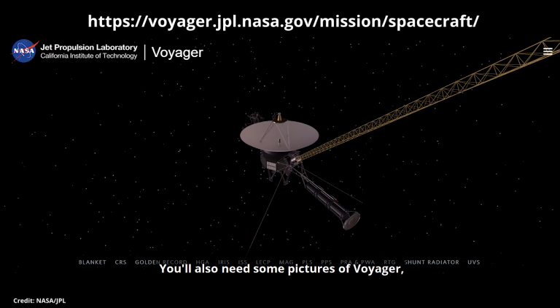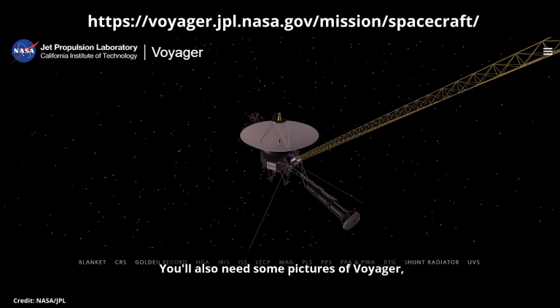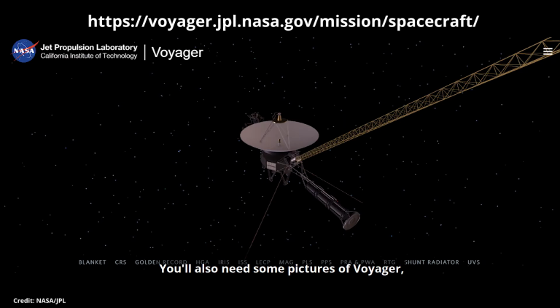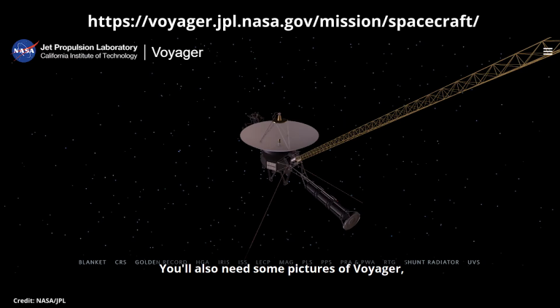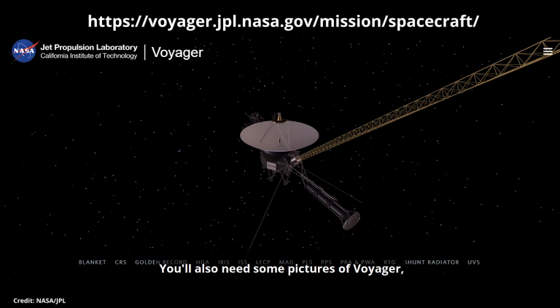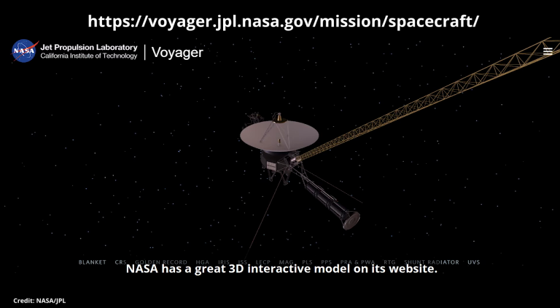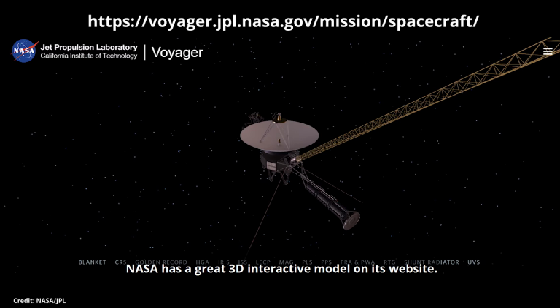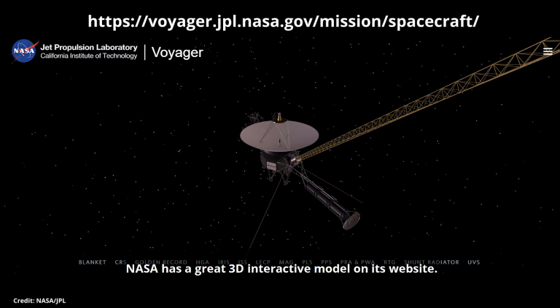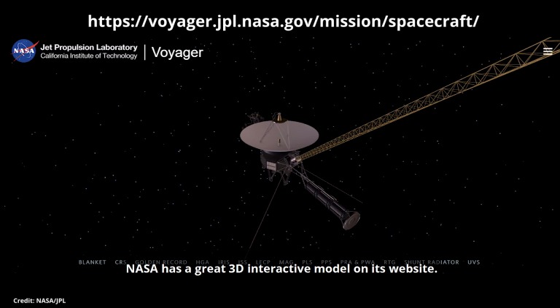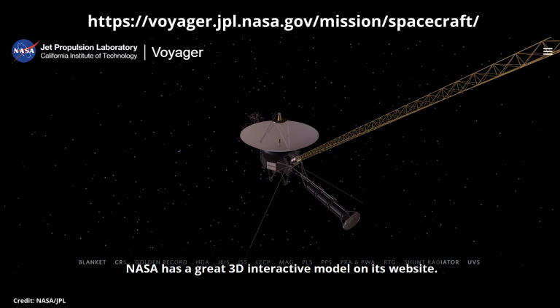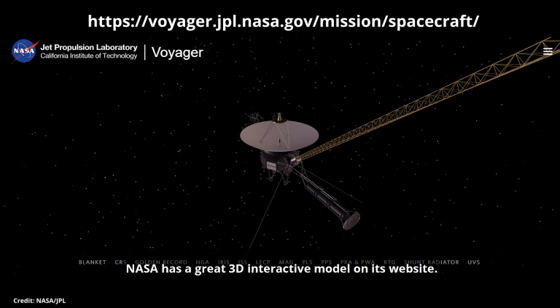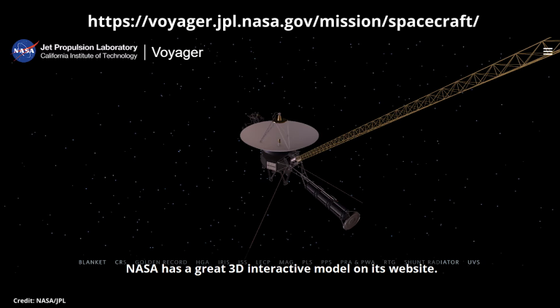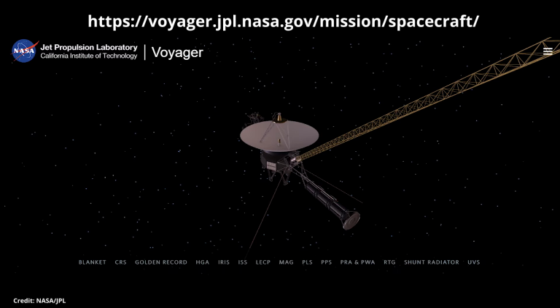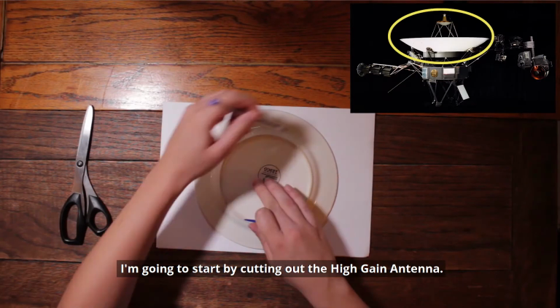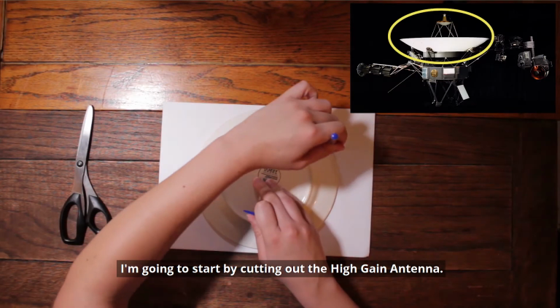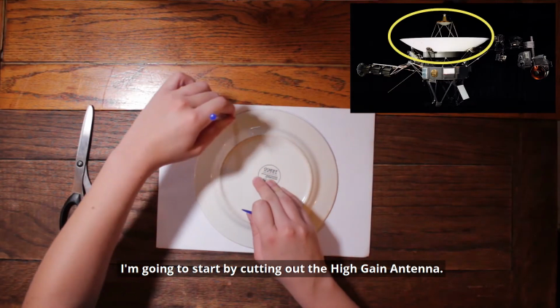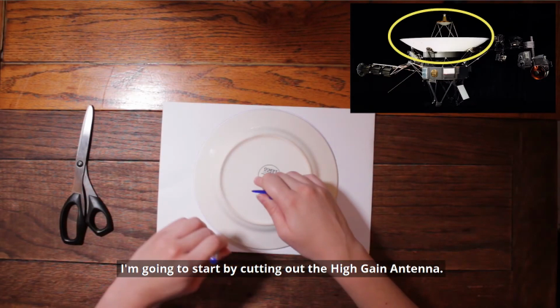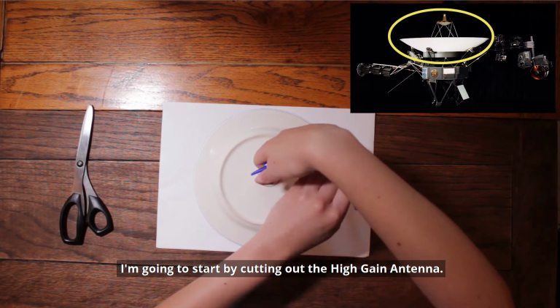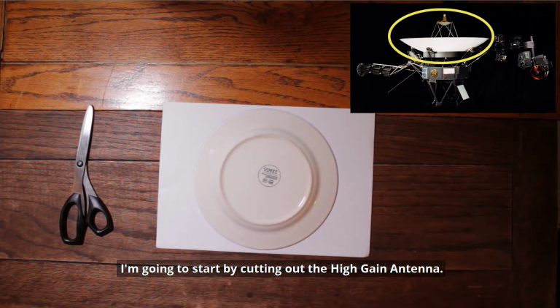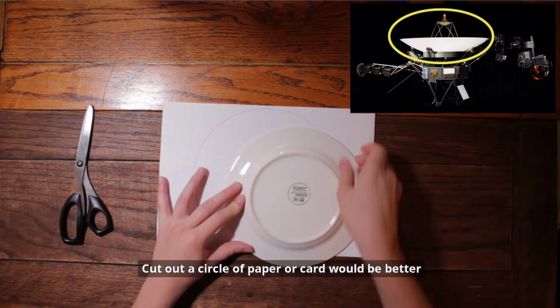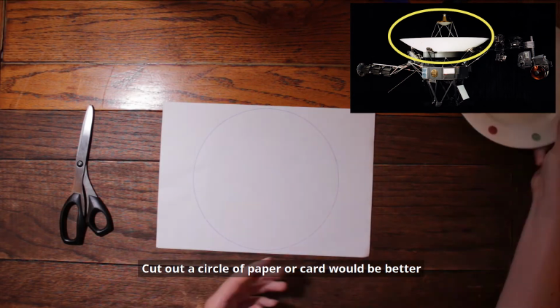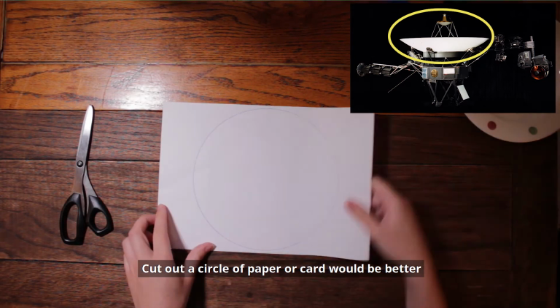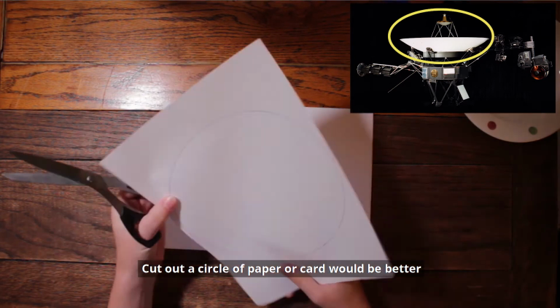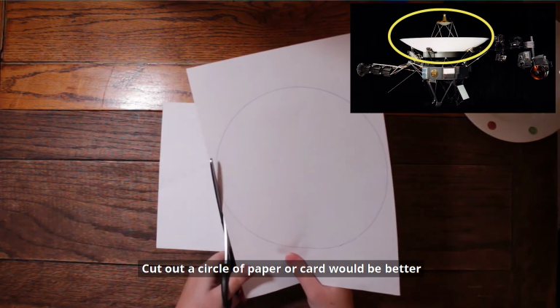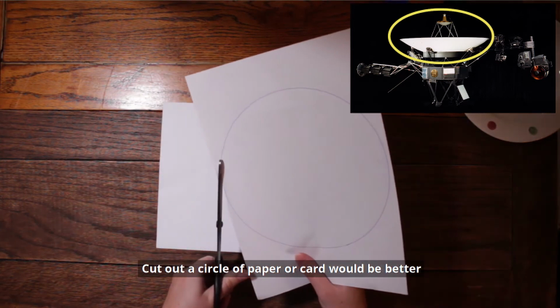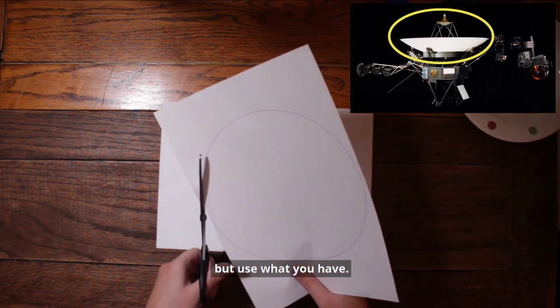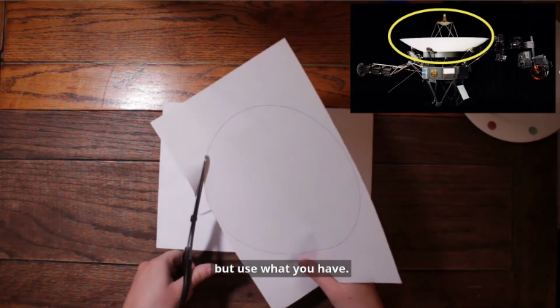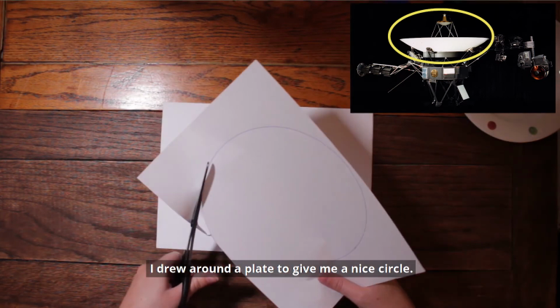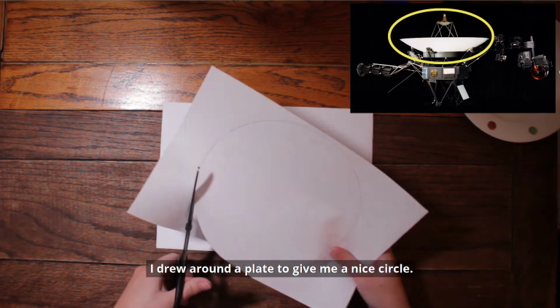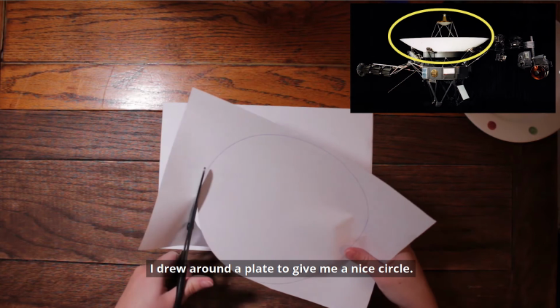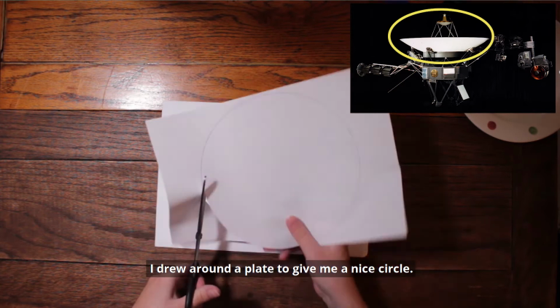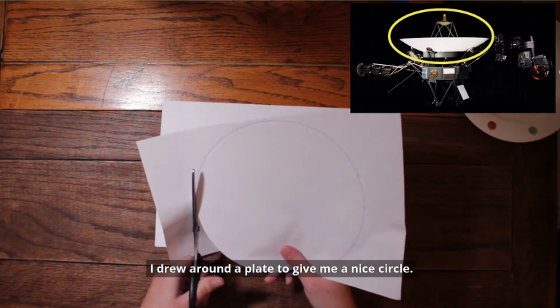You'll also need some pictures of Voyager. NASA has a great 3D interactive model on its website. I'm going to start by cutting out the high gain antenna. Cut out a circle of paper — card would be better, but use what you have. I drew around a plate to give me a nice circle.